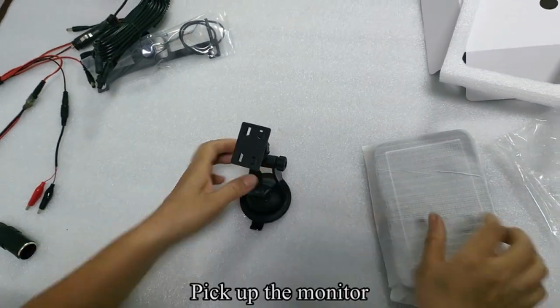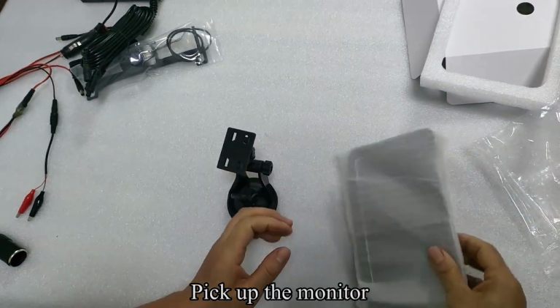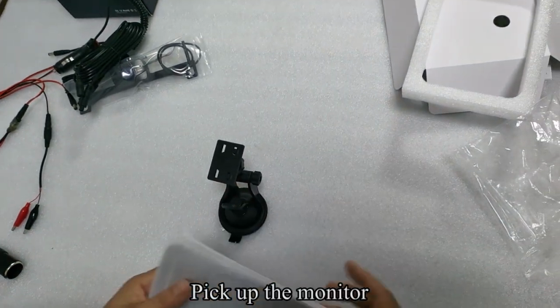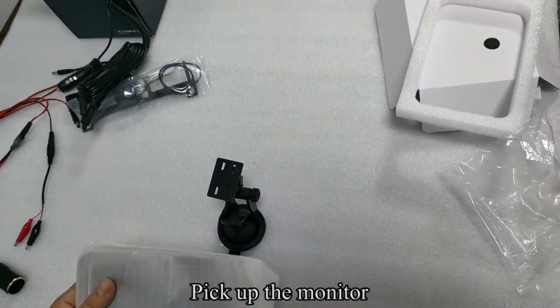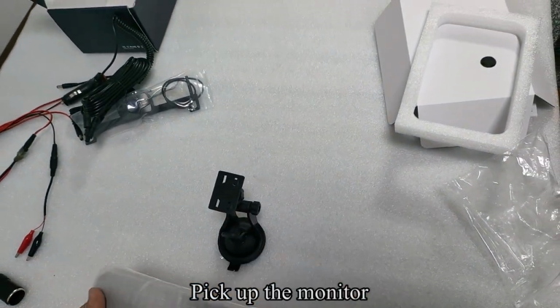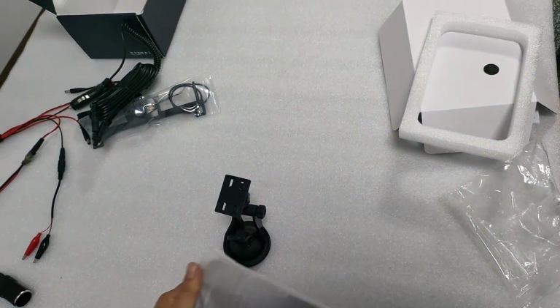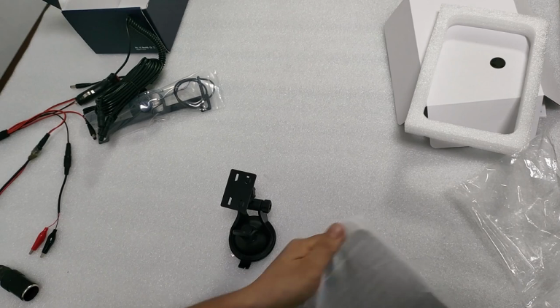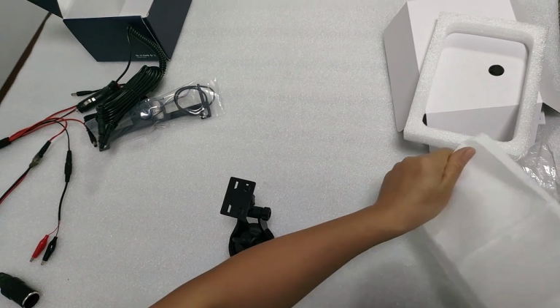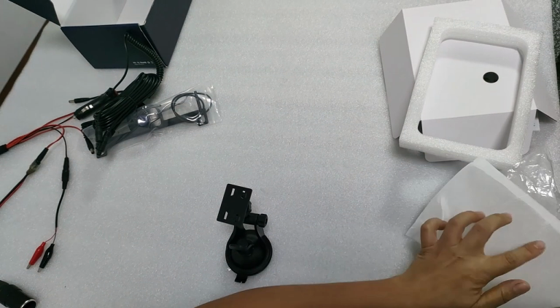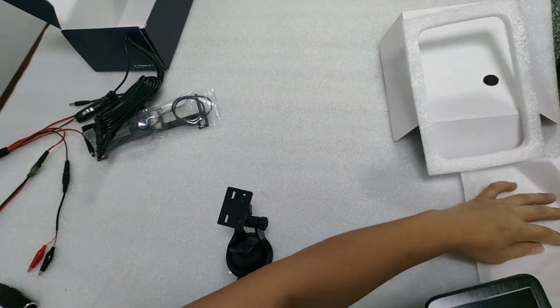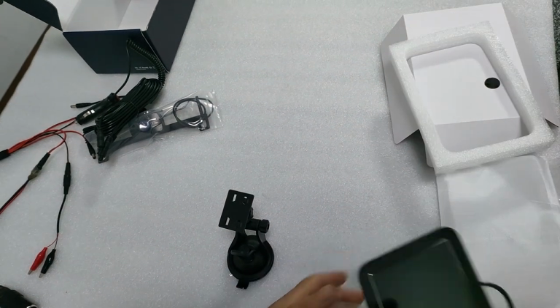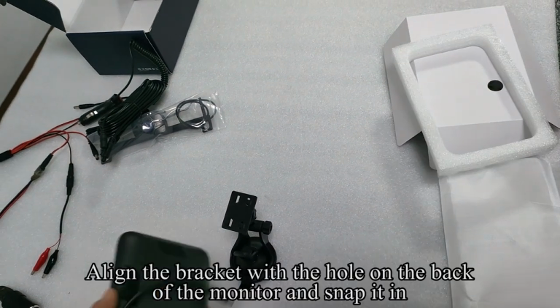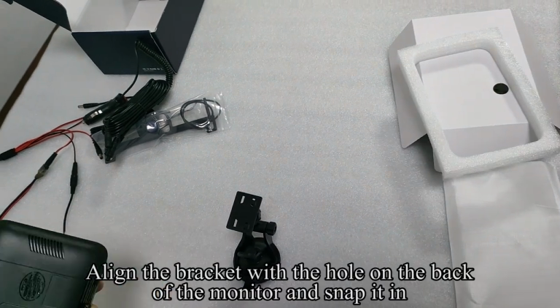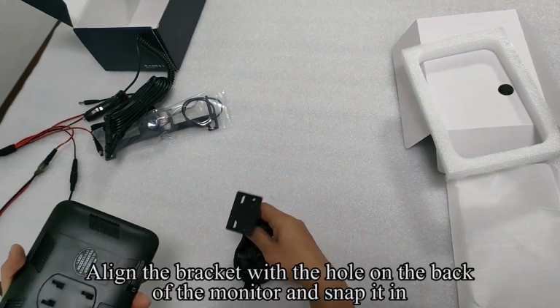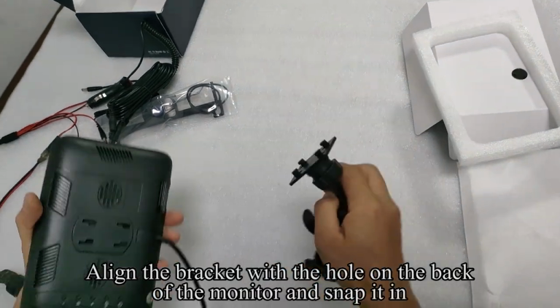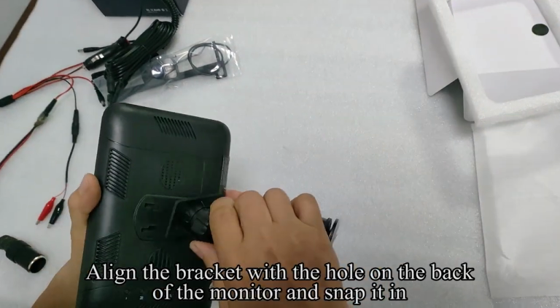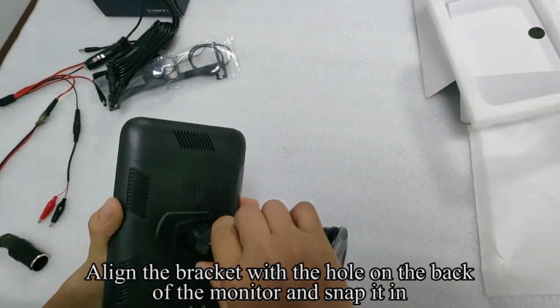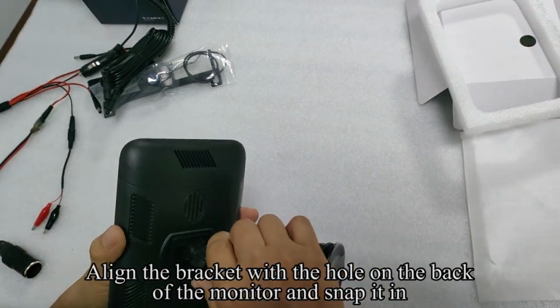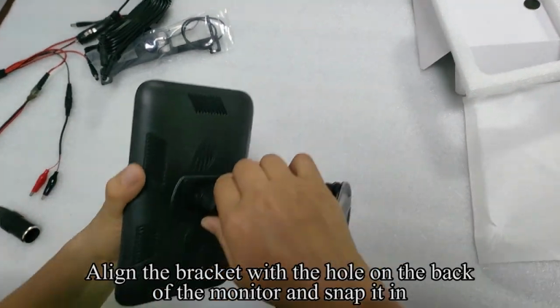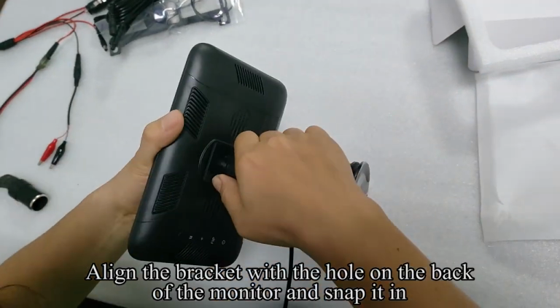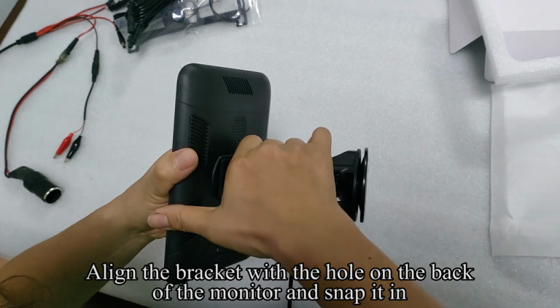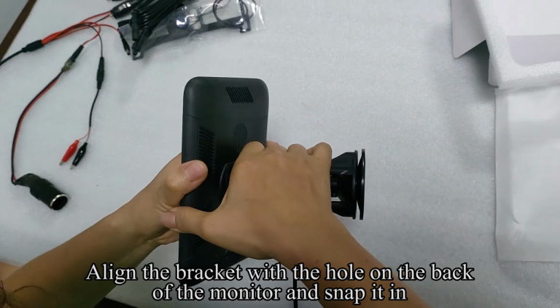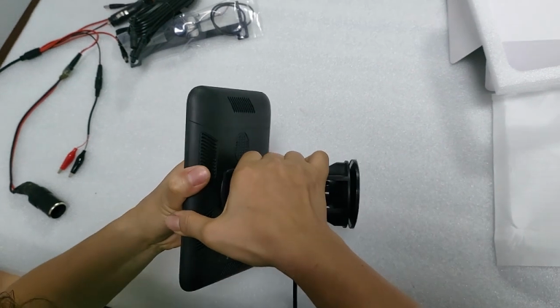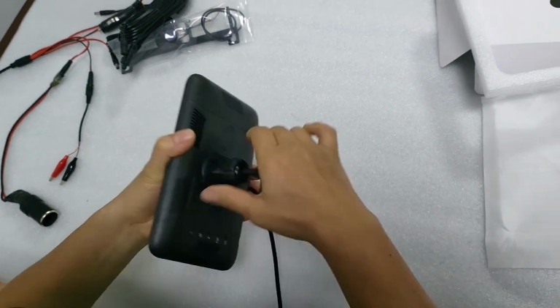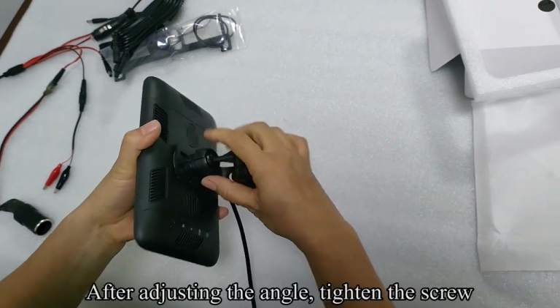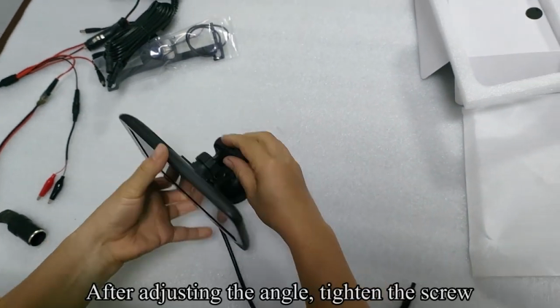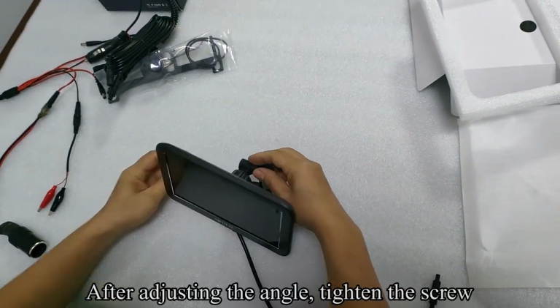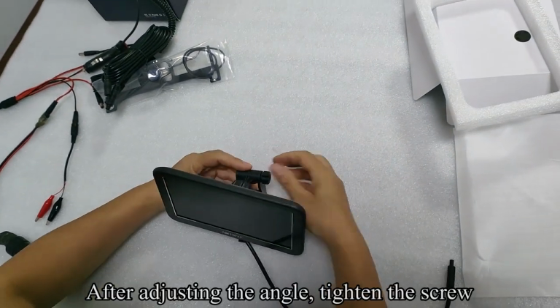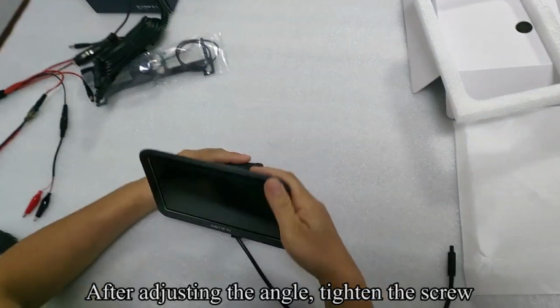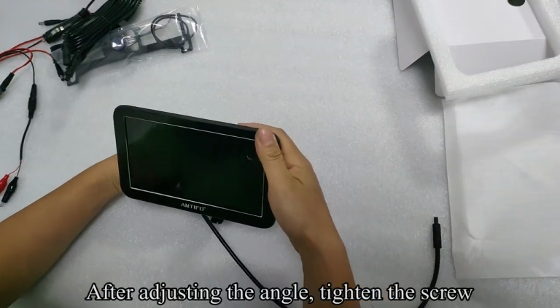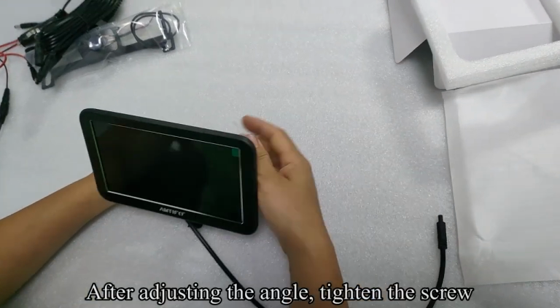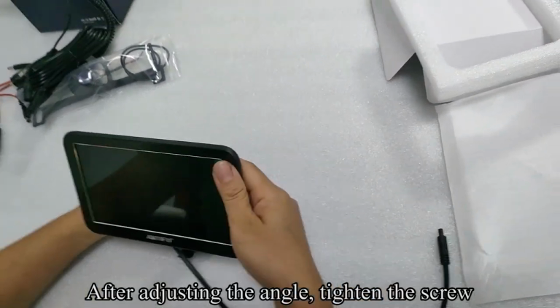Pick up the monitor. Align the bracket with the hole on the back of the monitor and snap it in. After adjusting the angle, tighten the screw.